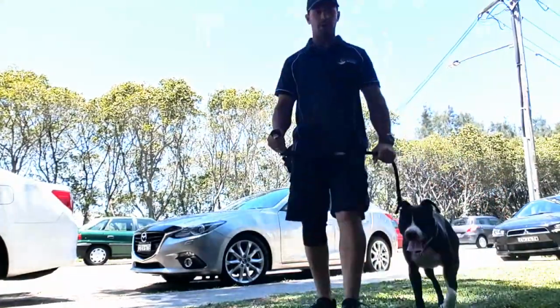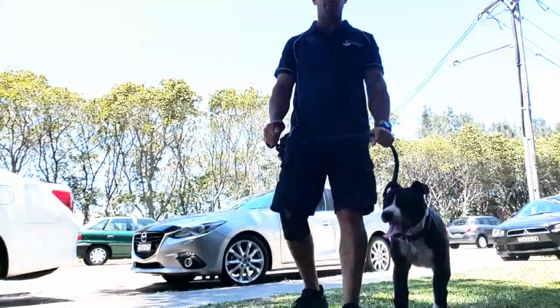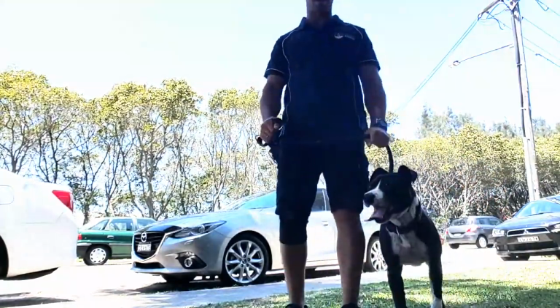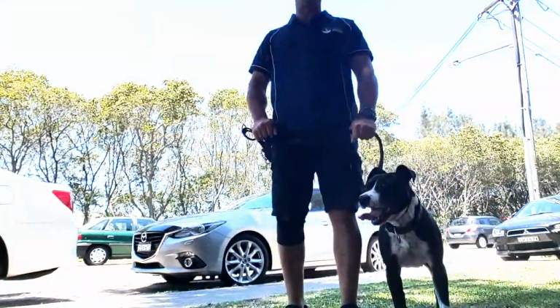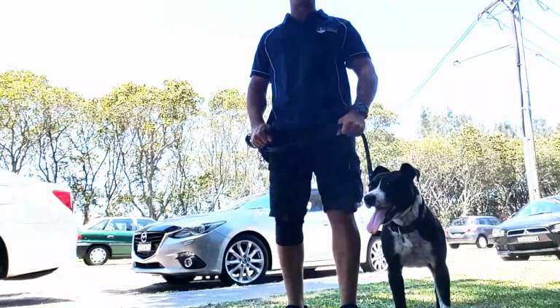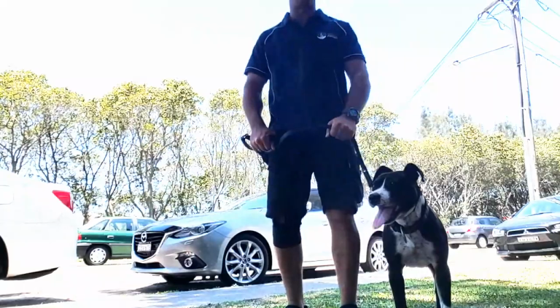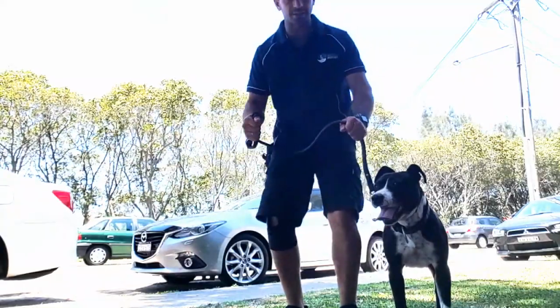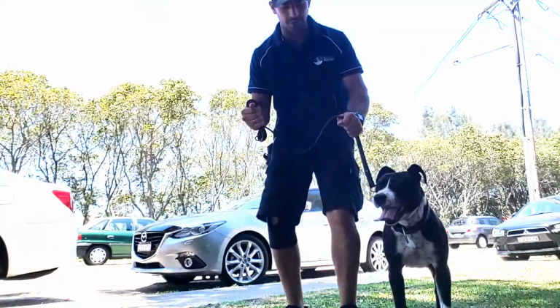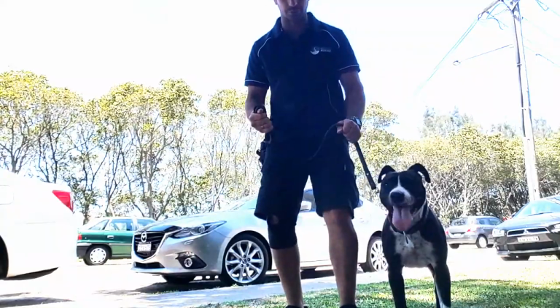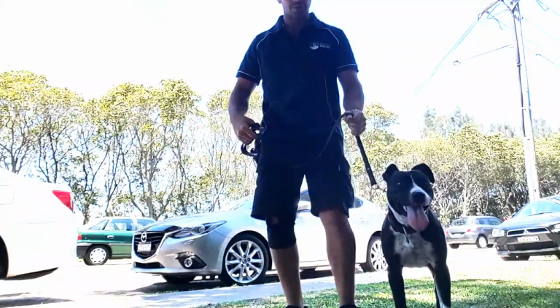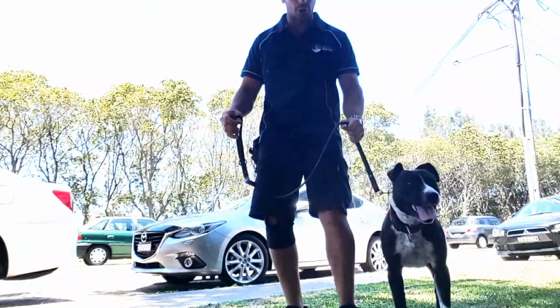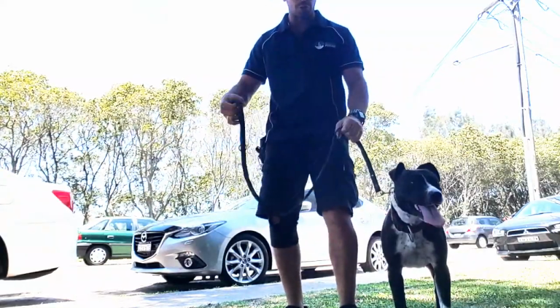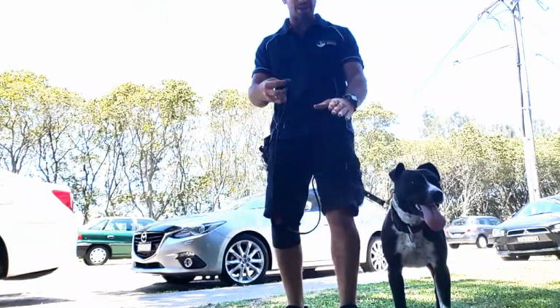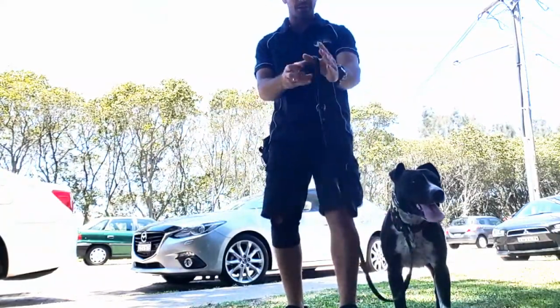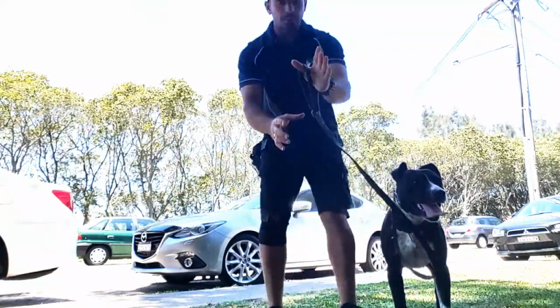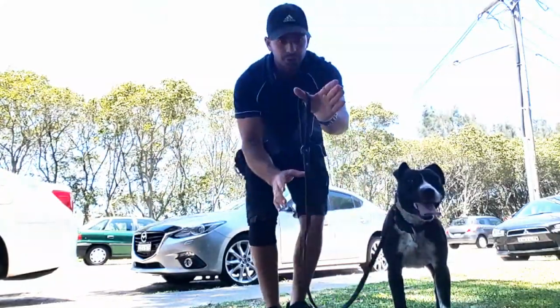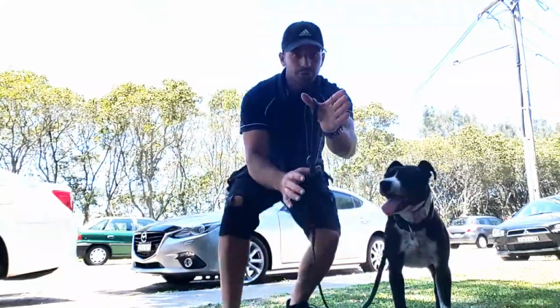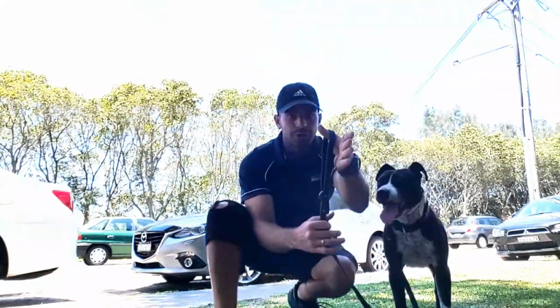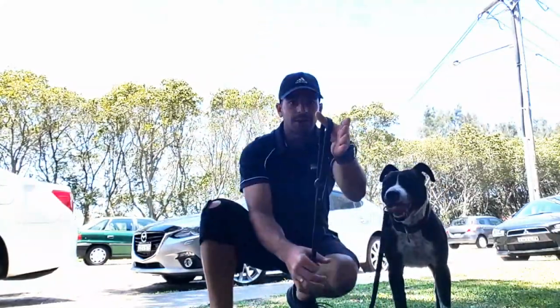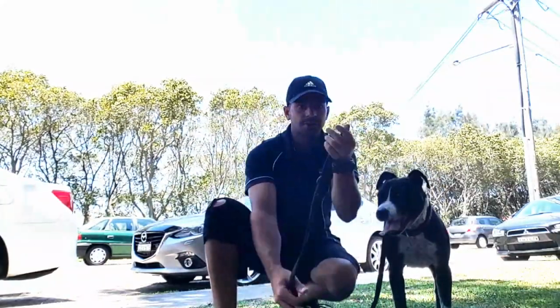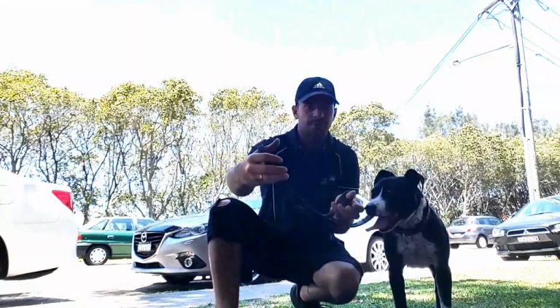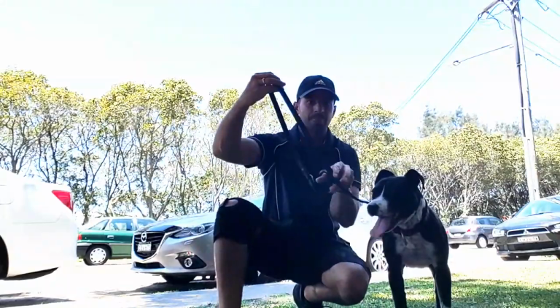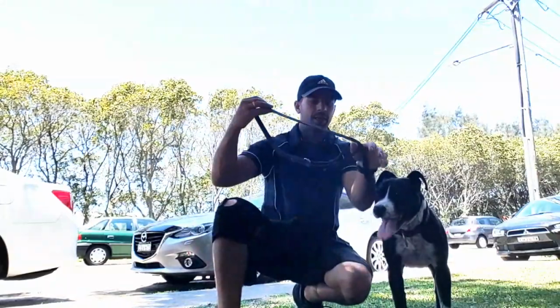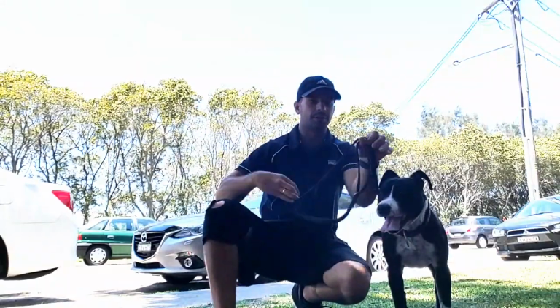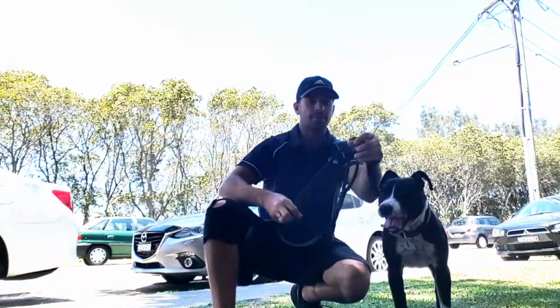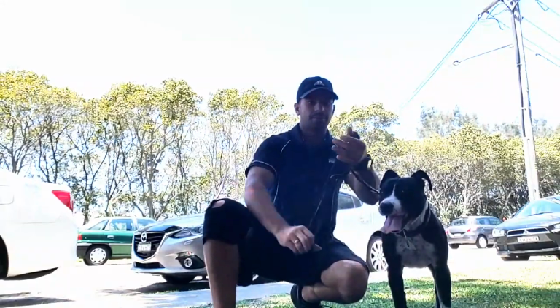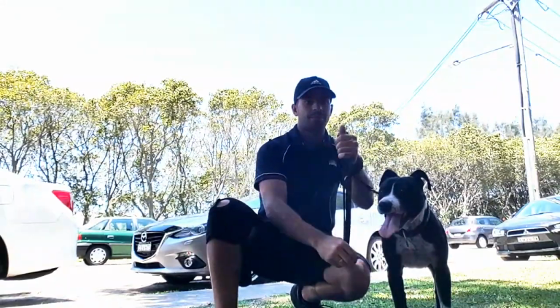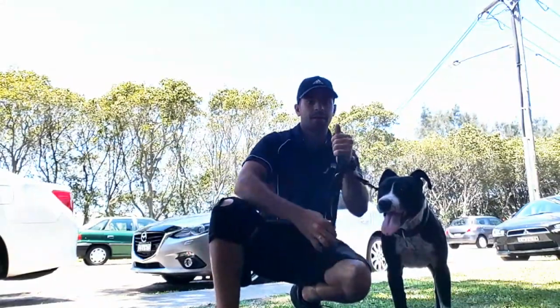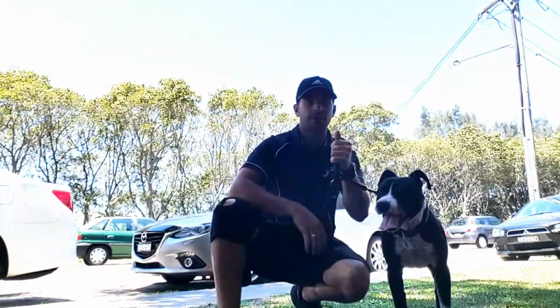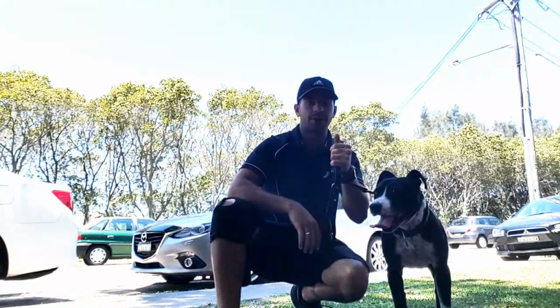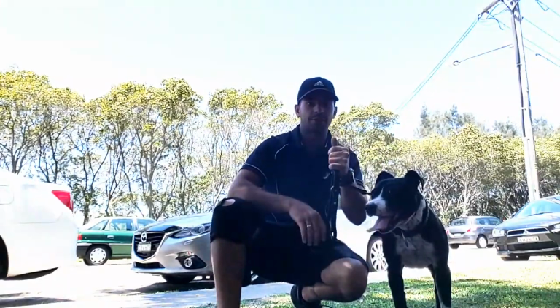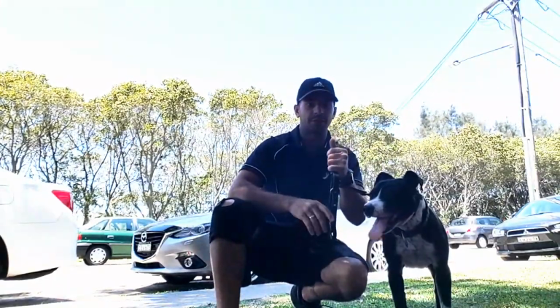Nice and firm in my hand there — I'm very relaxed and comfortable. If I want to hold with one hand, I put it through the thumb, double it up, and I've got it nice and firm there.